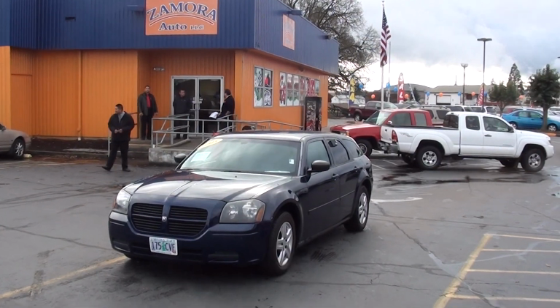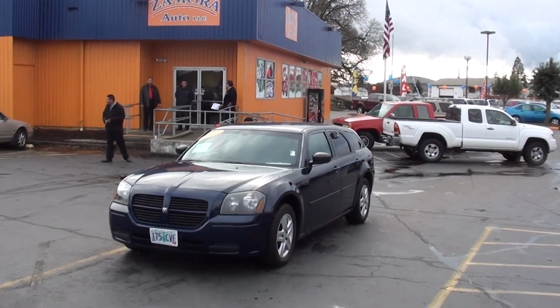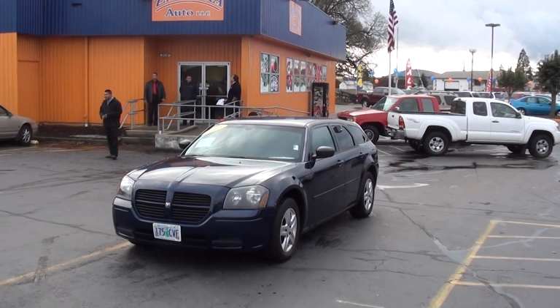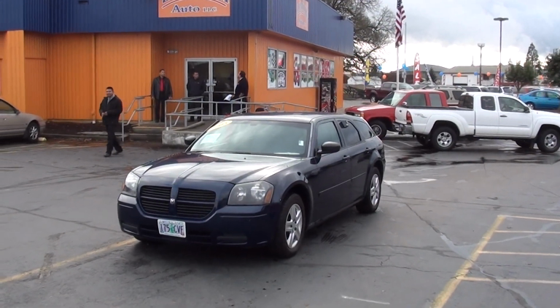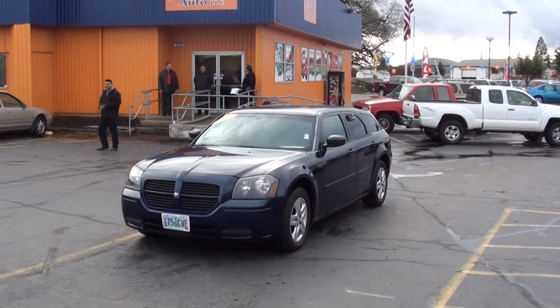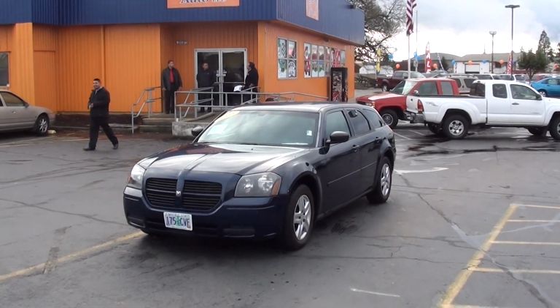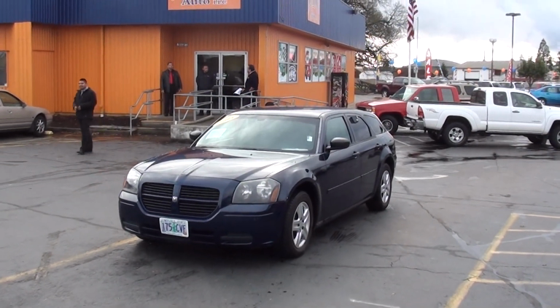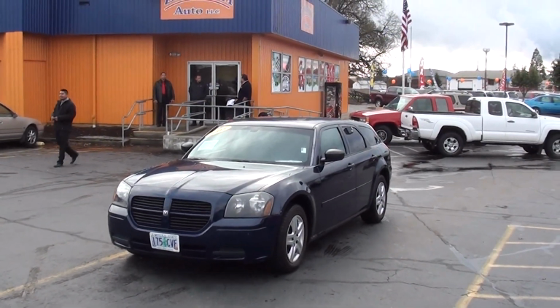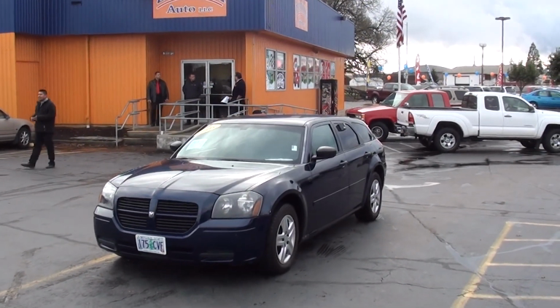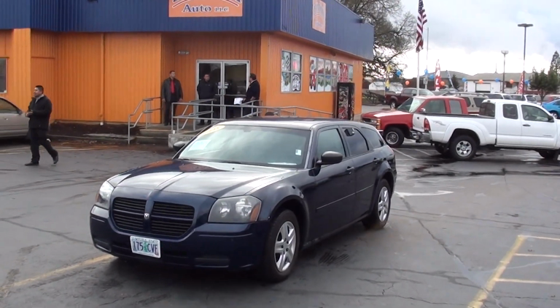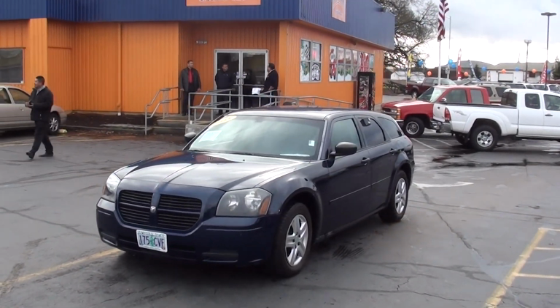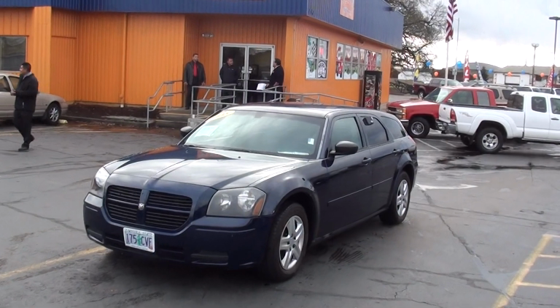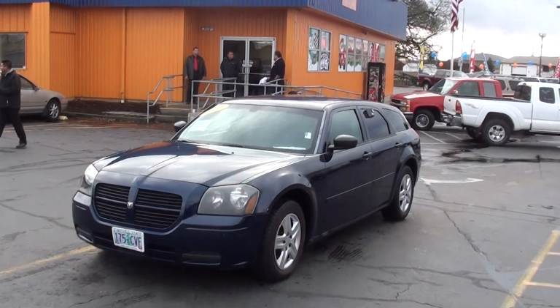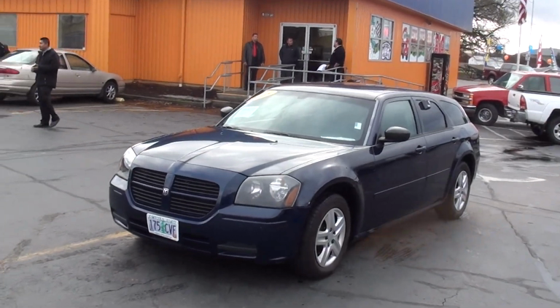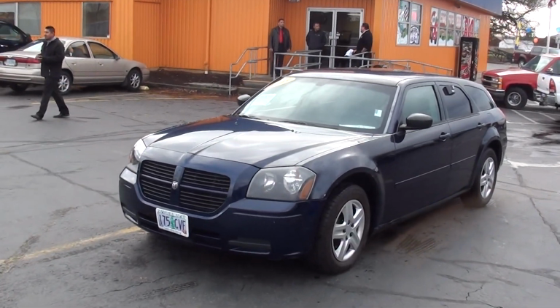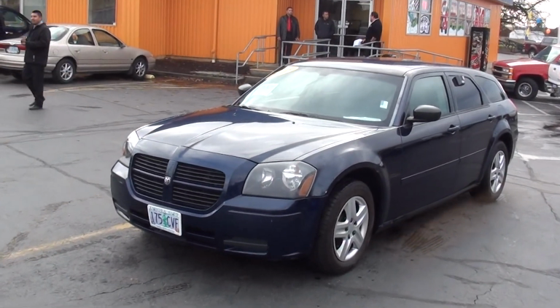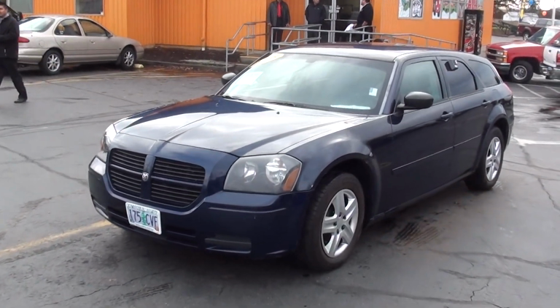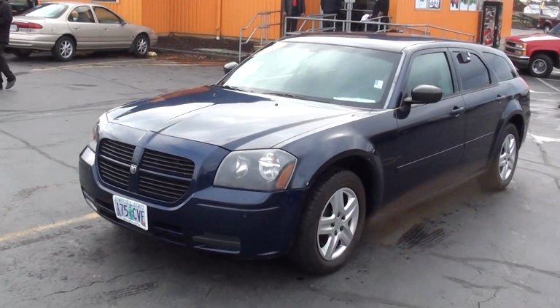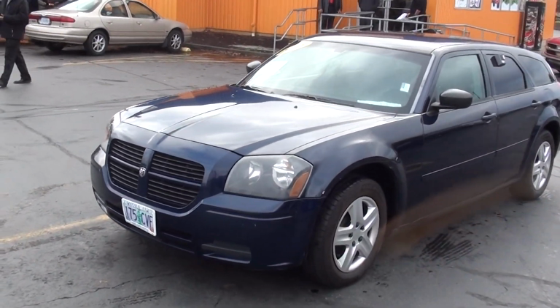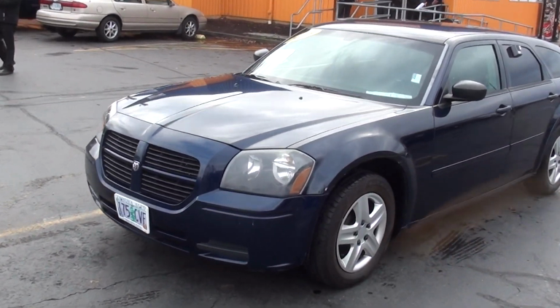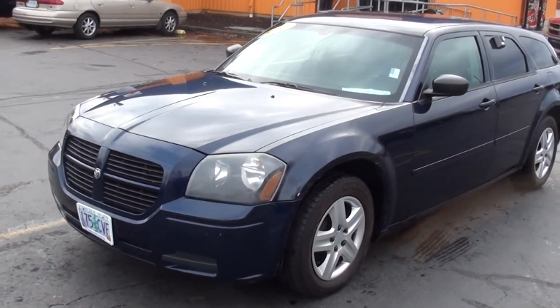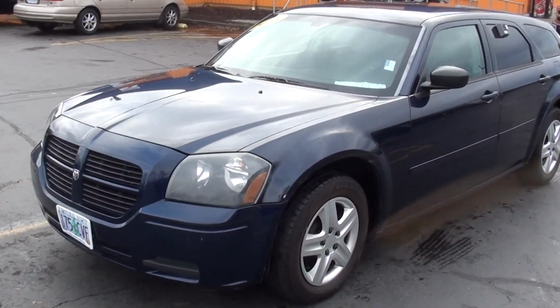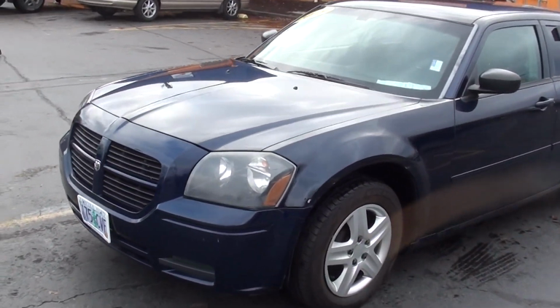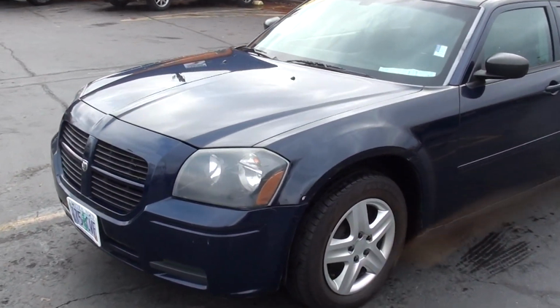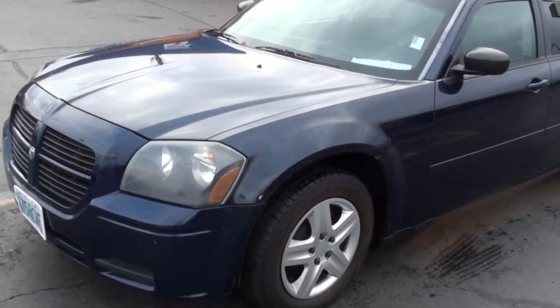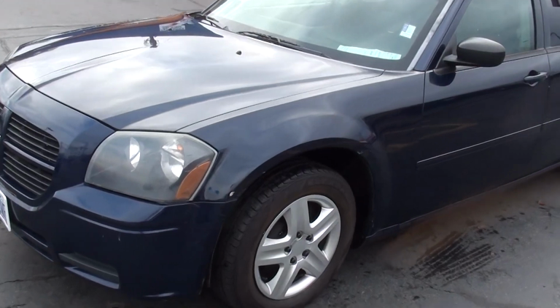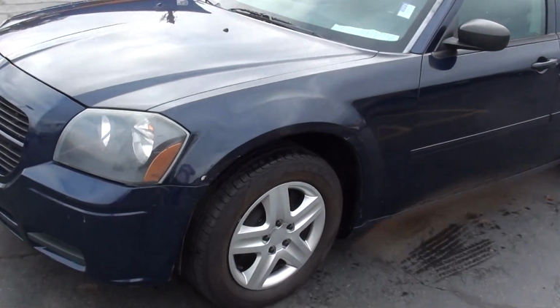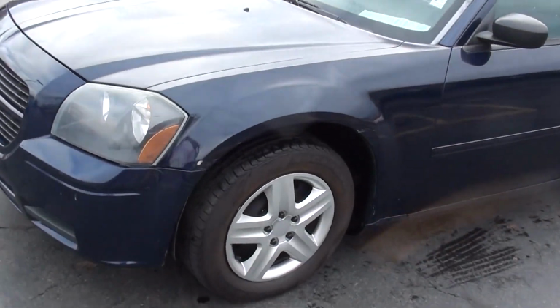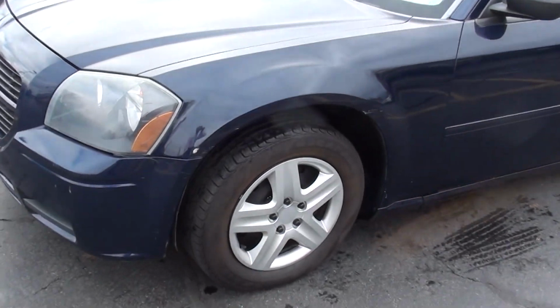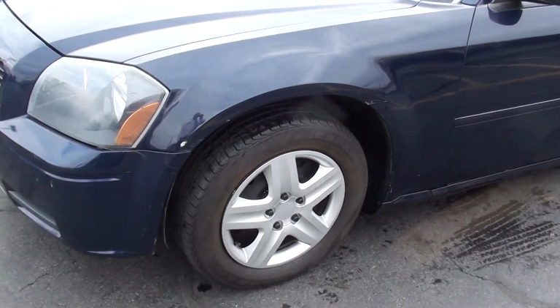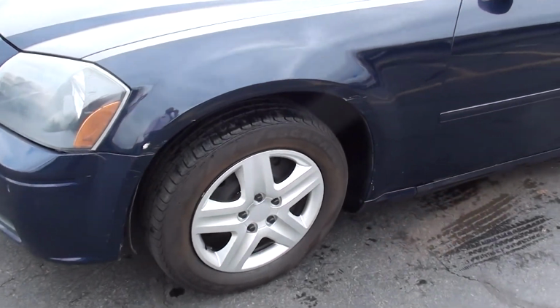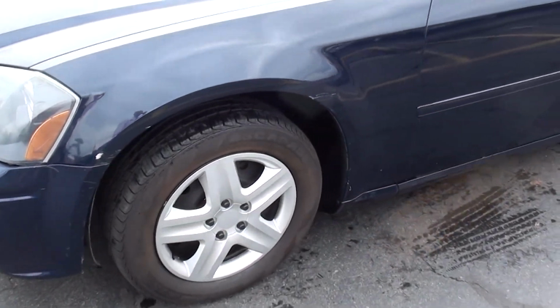Hey, another great find here at MoreAuto — a 2005 Dodge Magnum, 2.7 liter V6, with very nice wheels and tires.